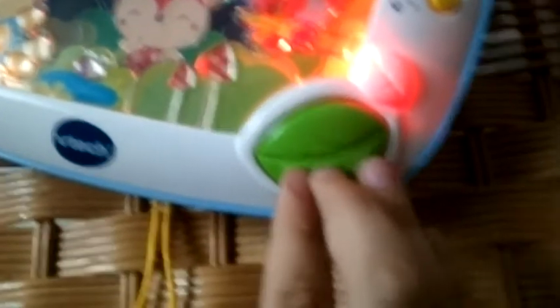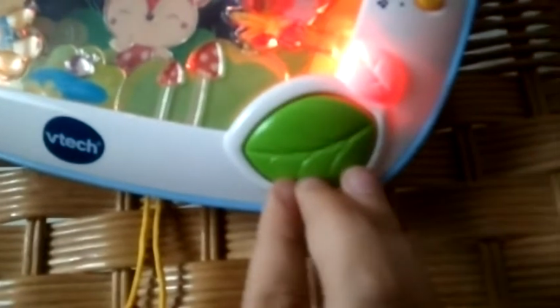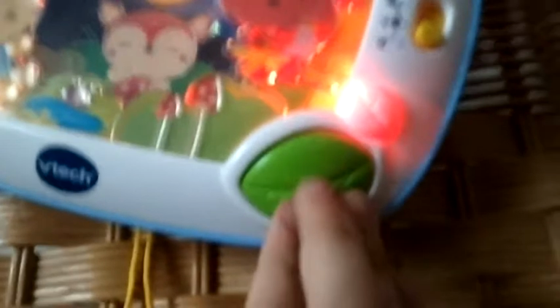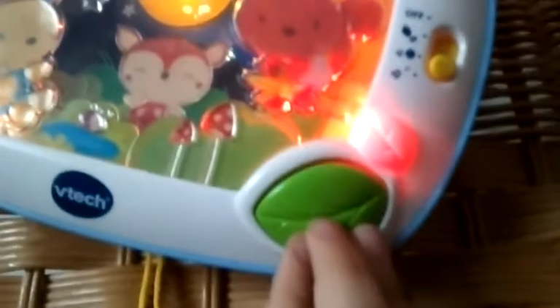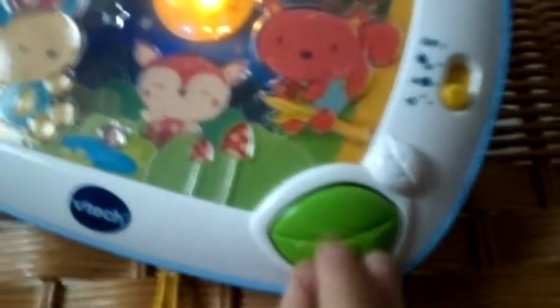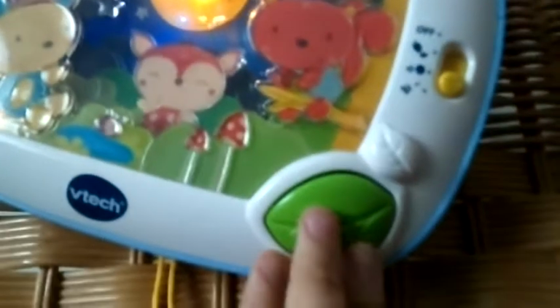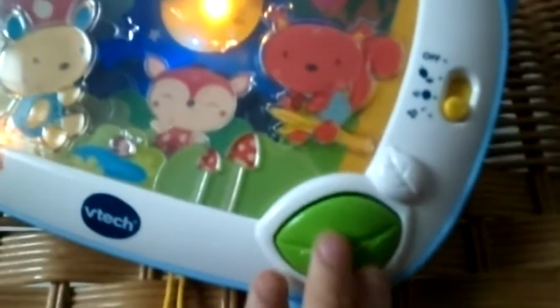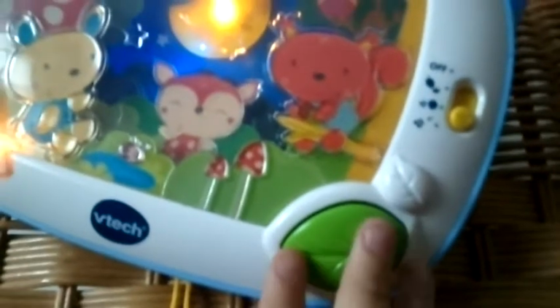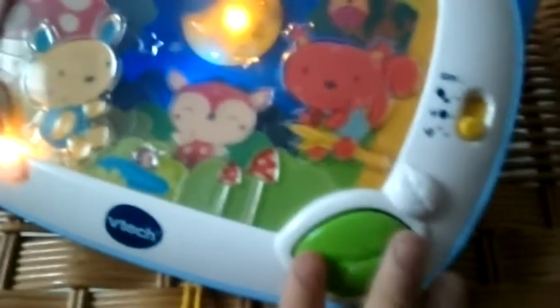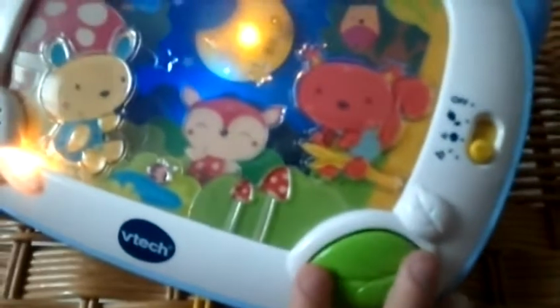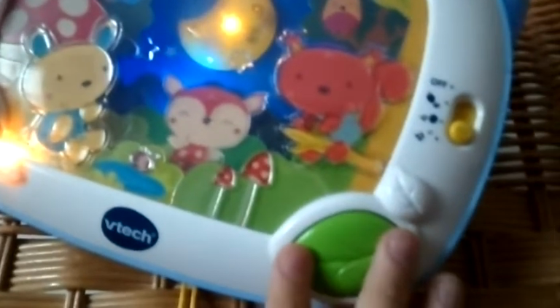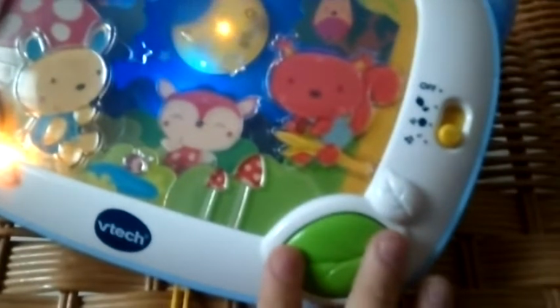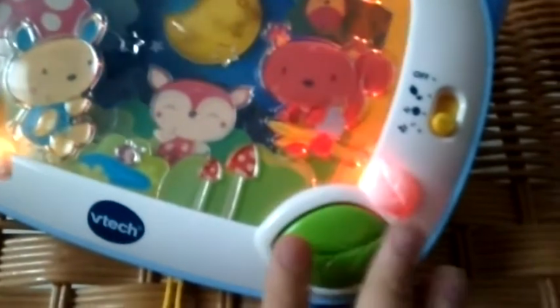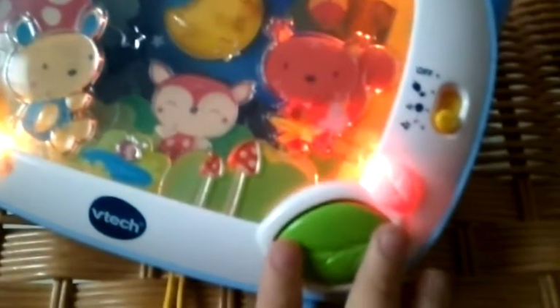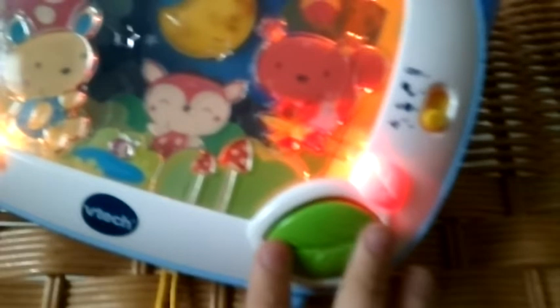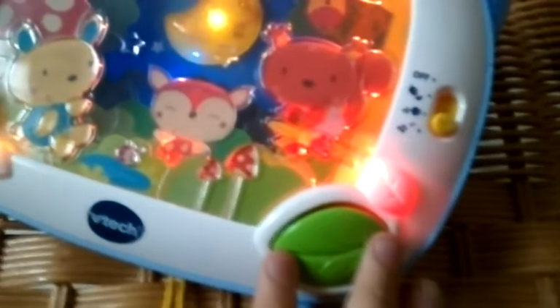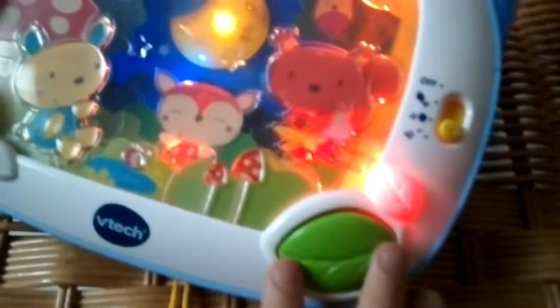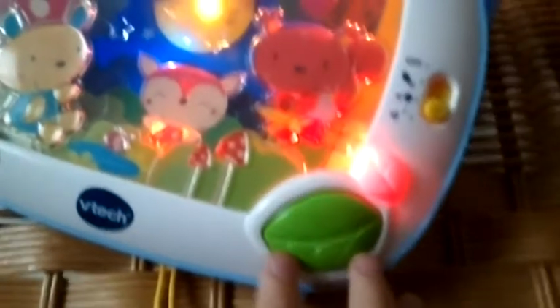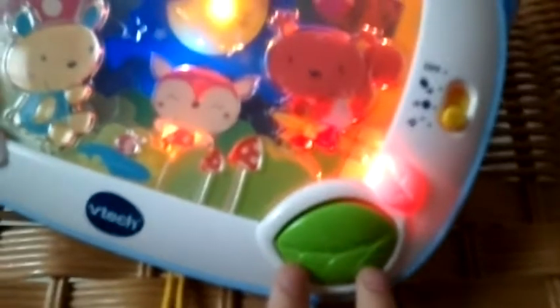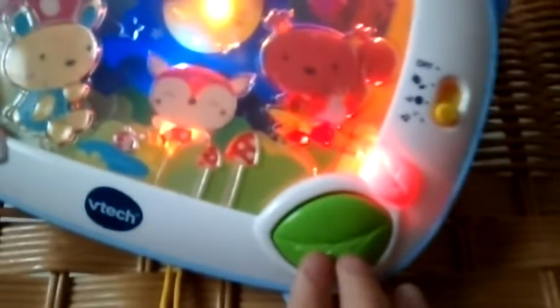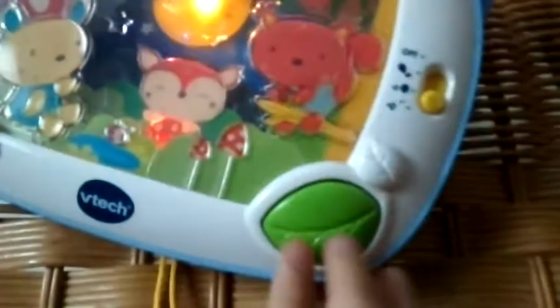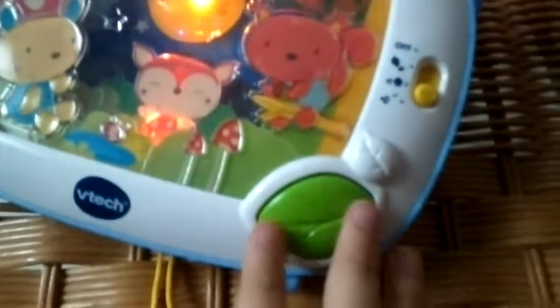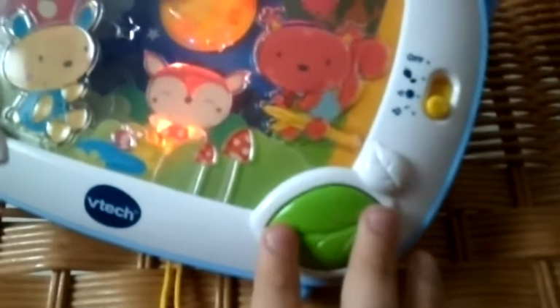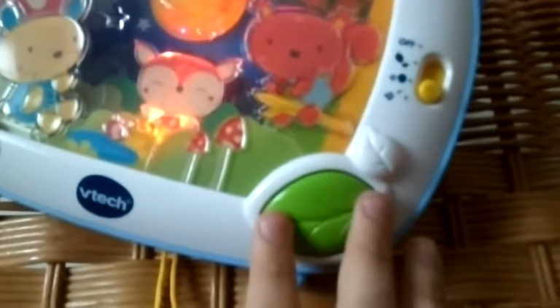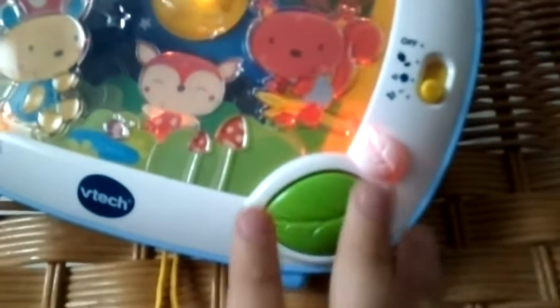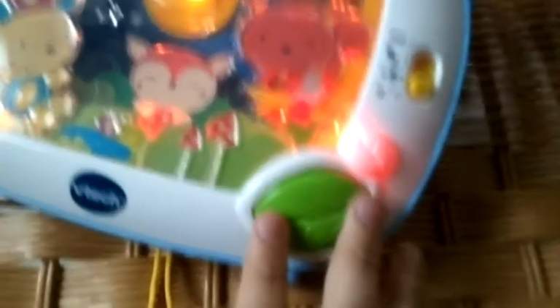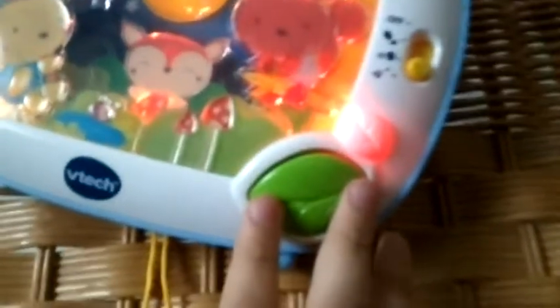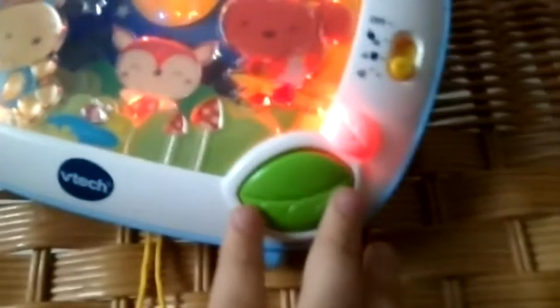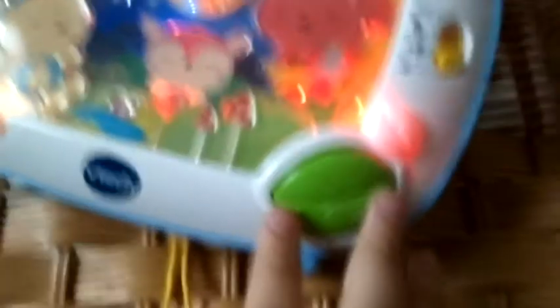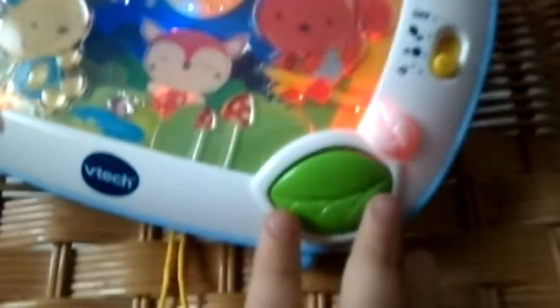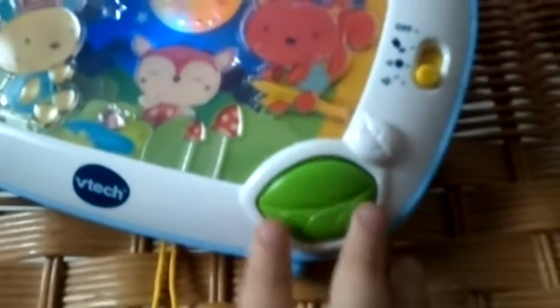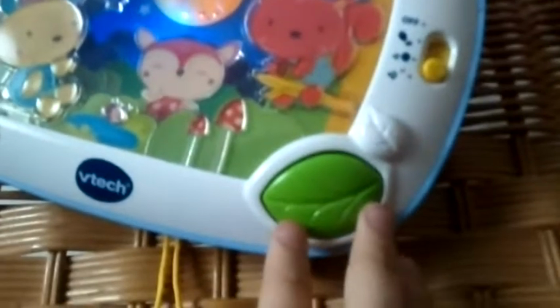This thing has like over 40 songs on it — songs like Sing a Song of Six Hens and more.